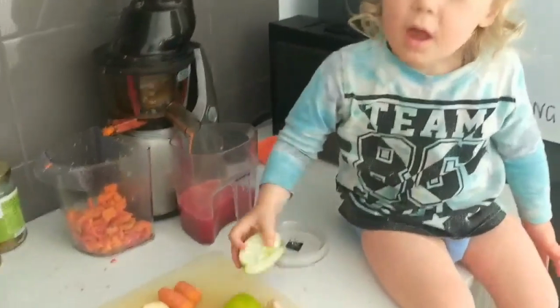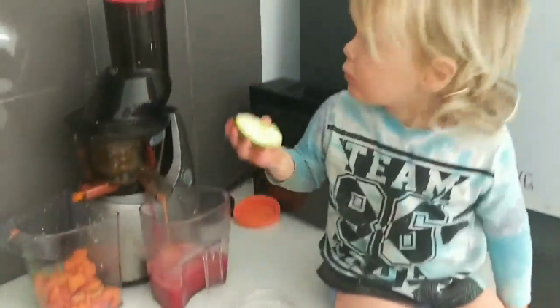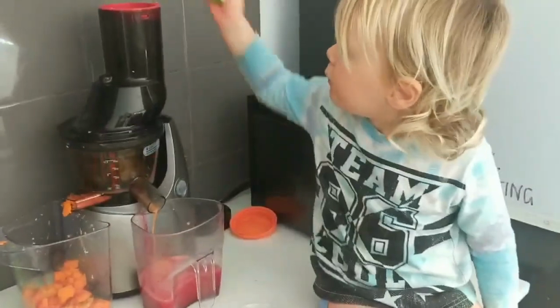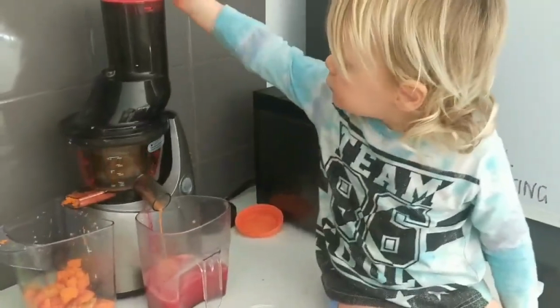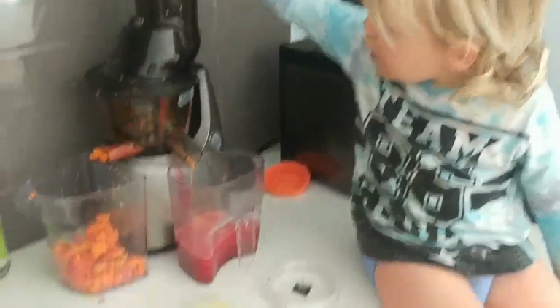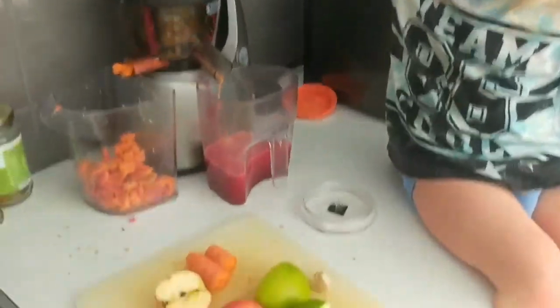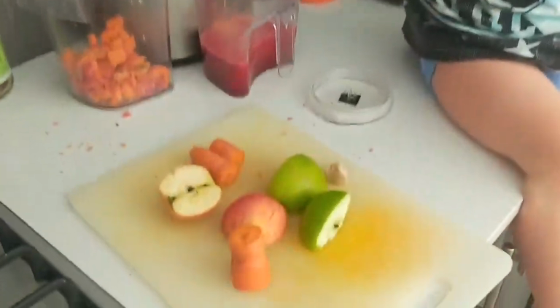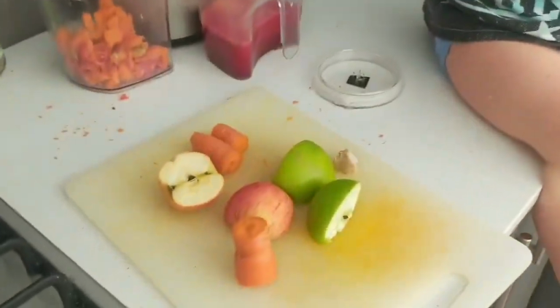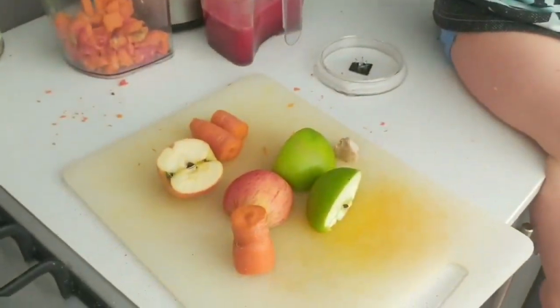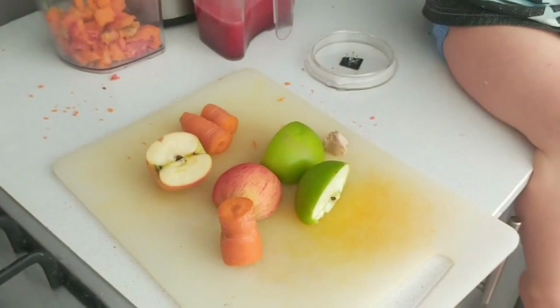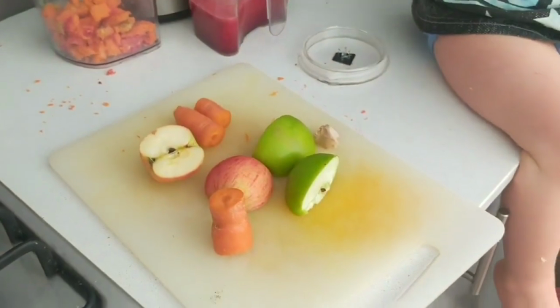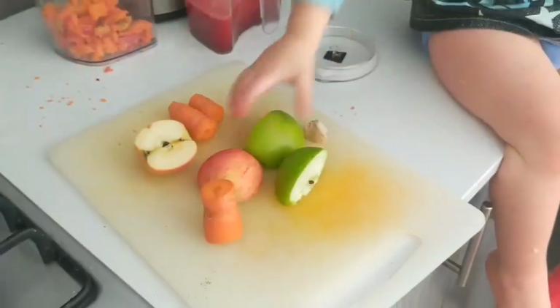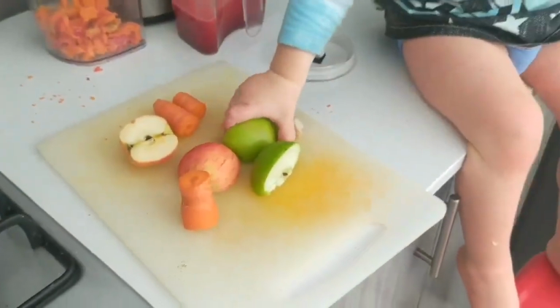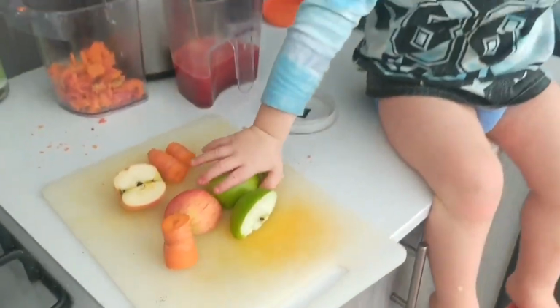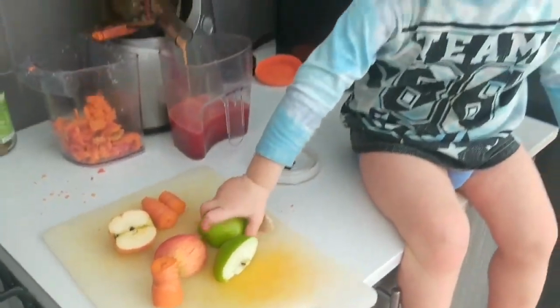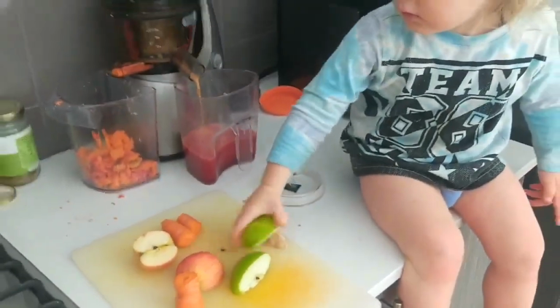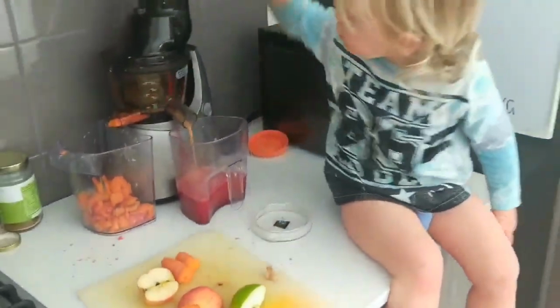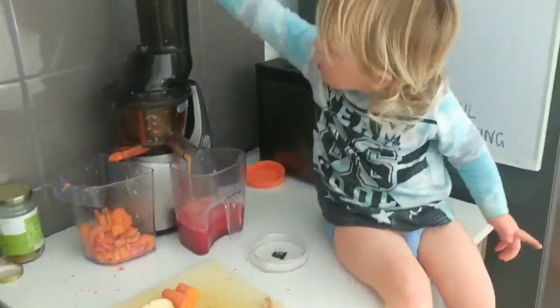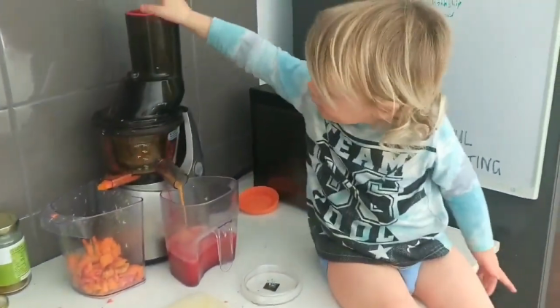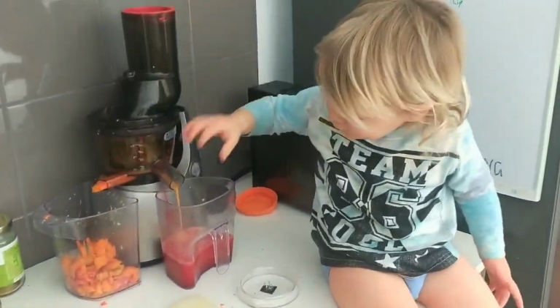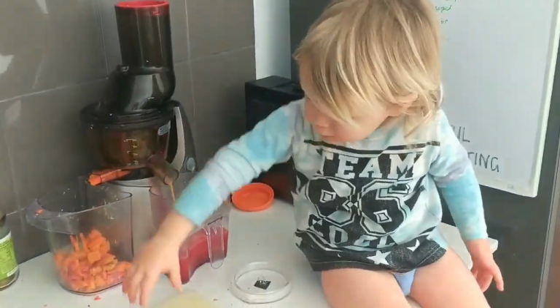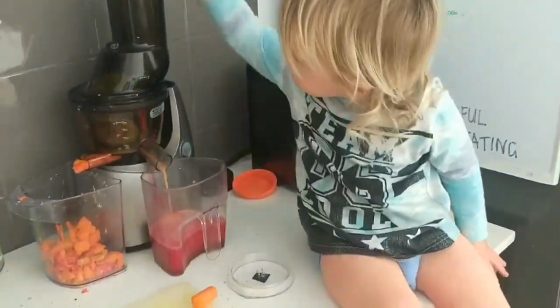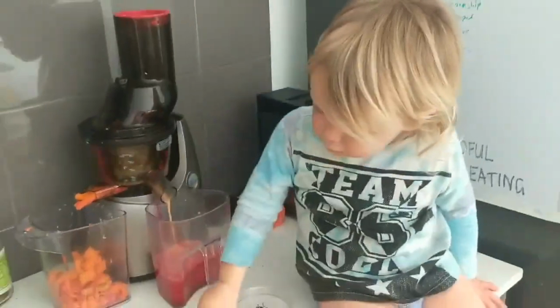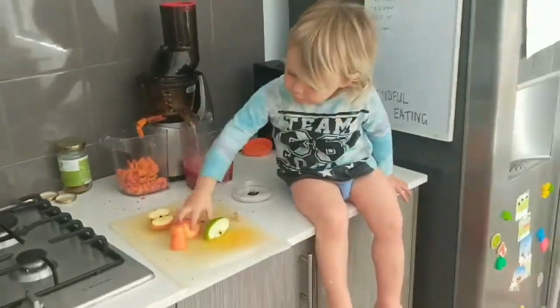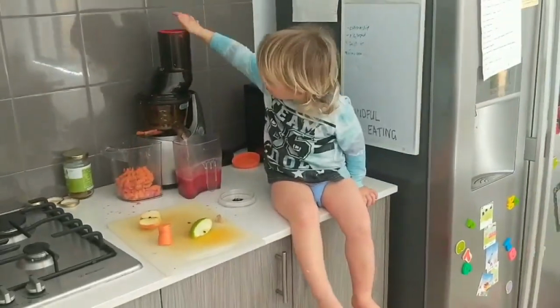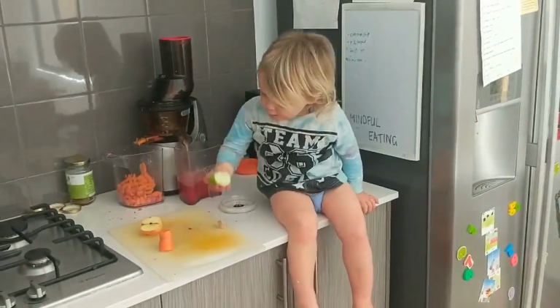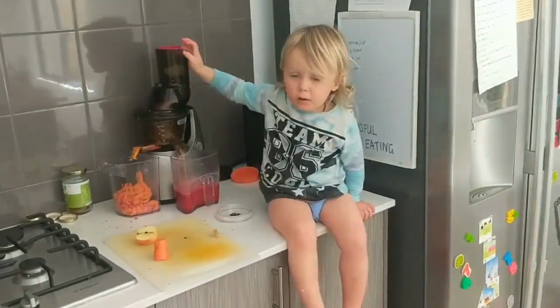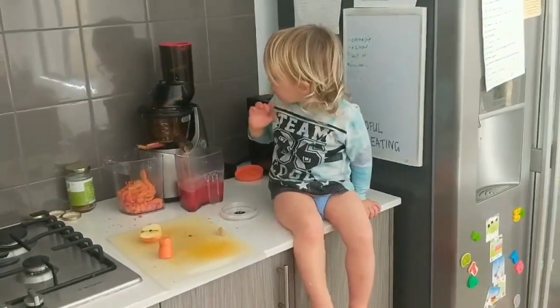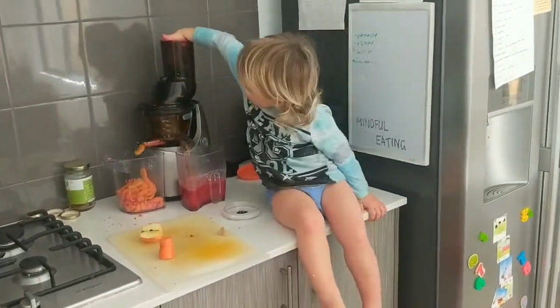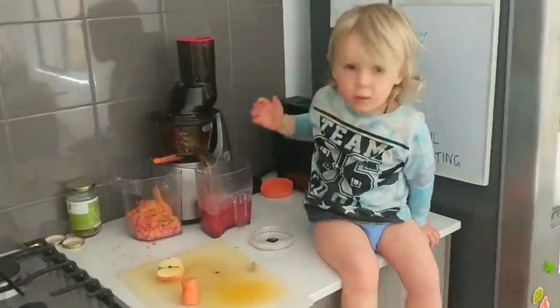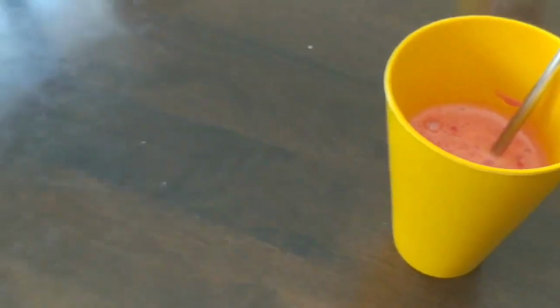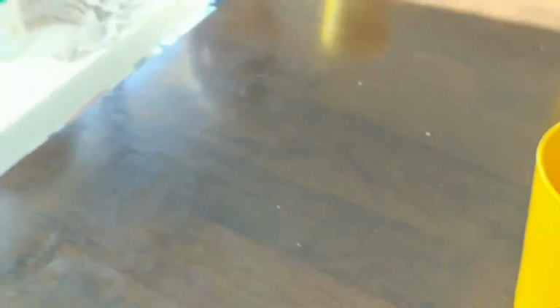Fresh juice time — carrot, apple, beets, ginger and lemon. Break for daddy.